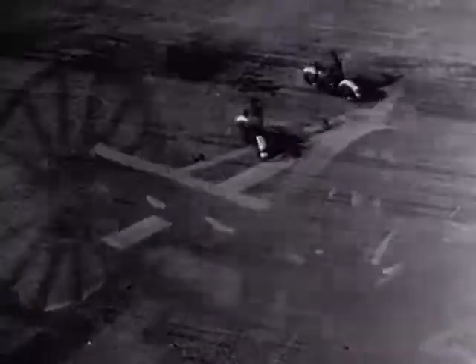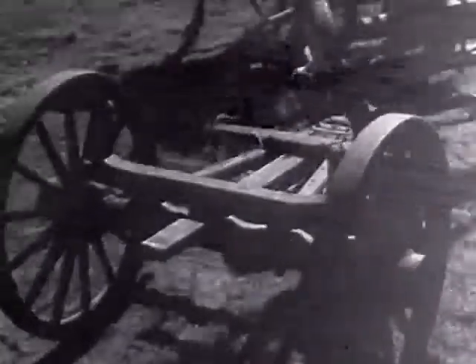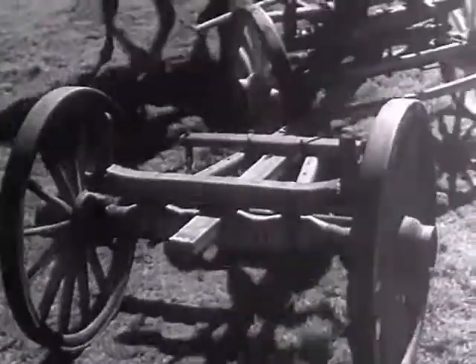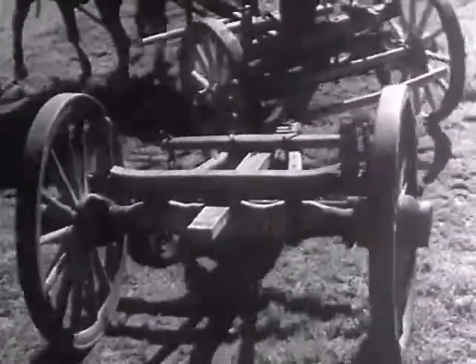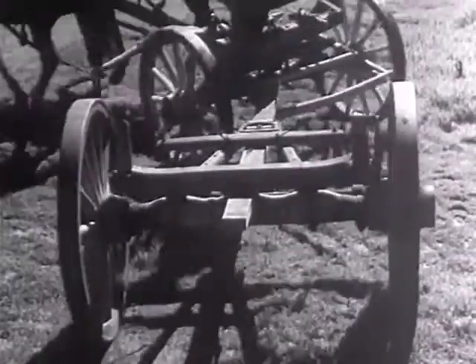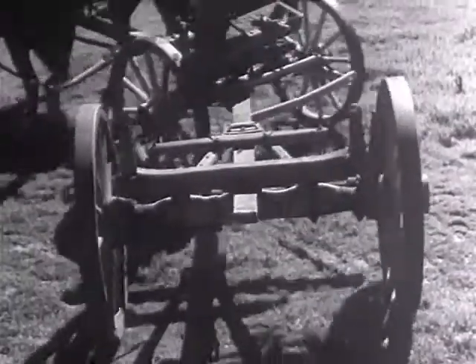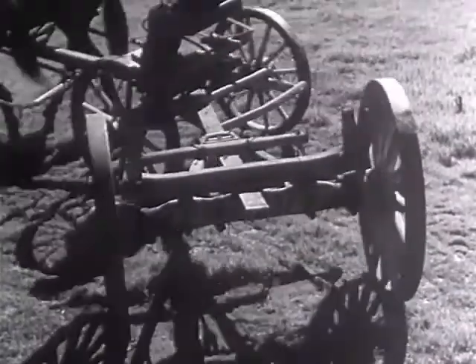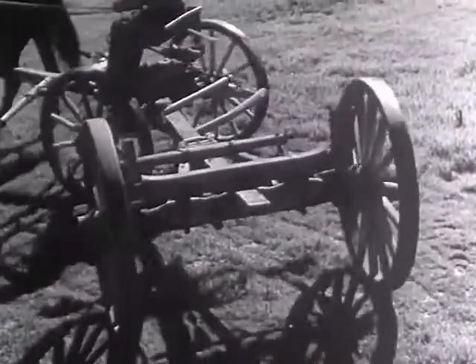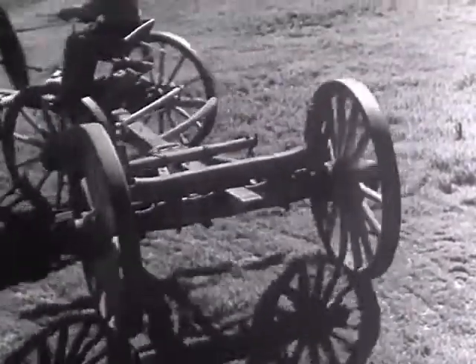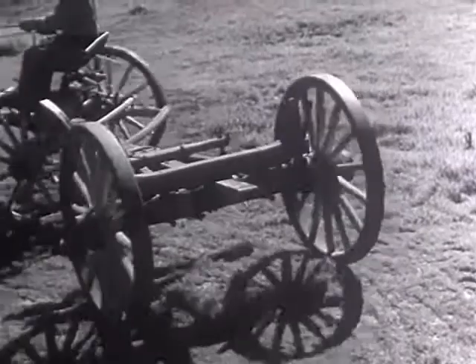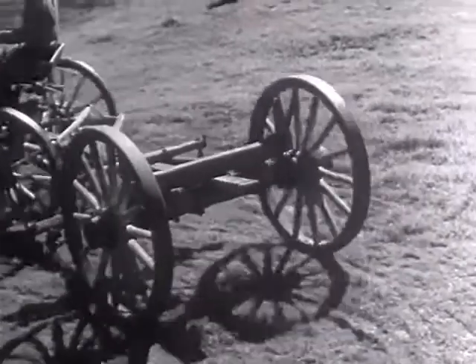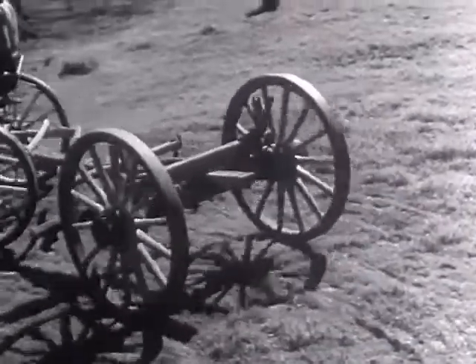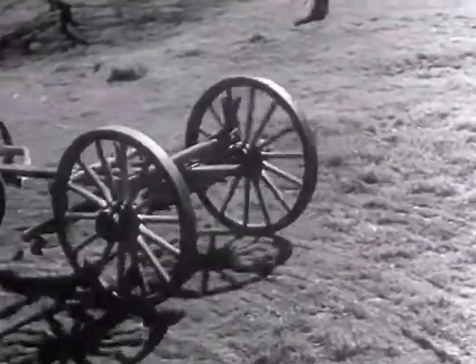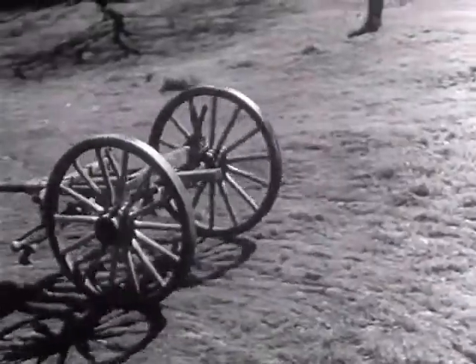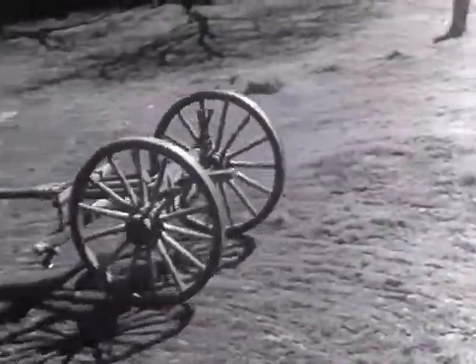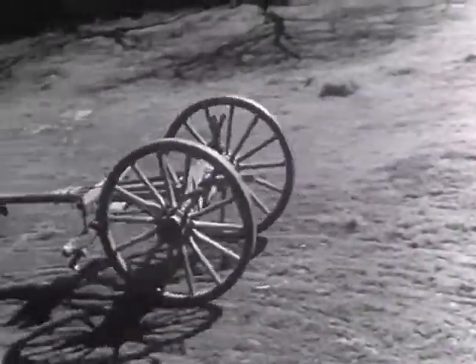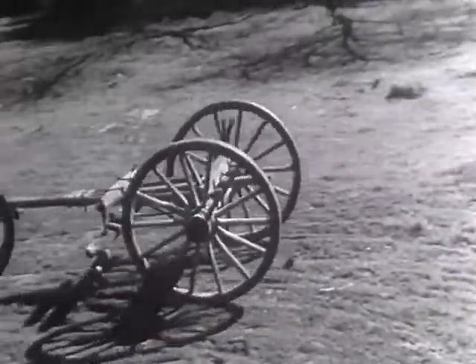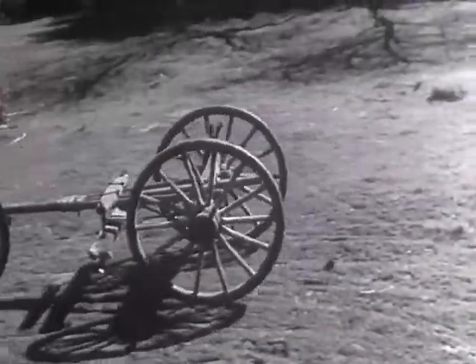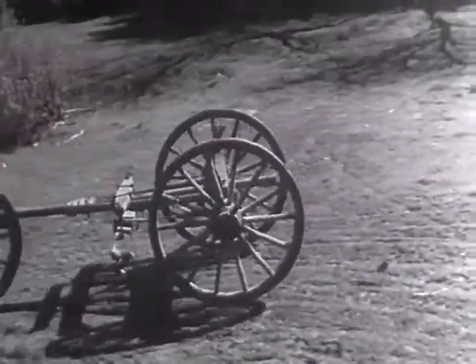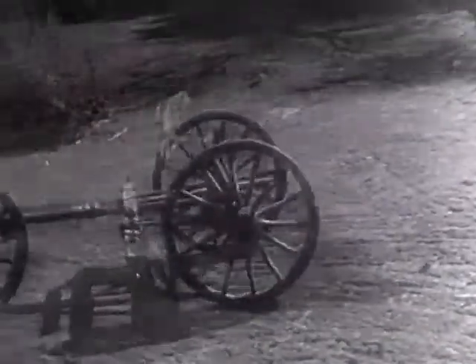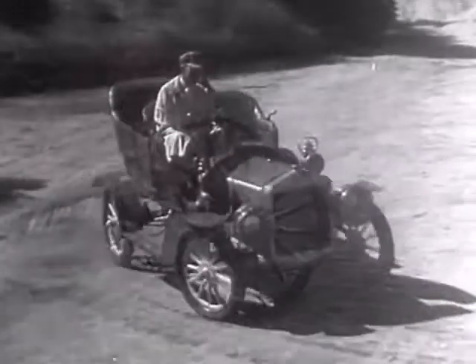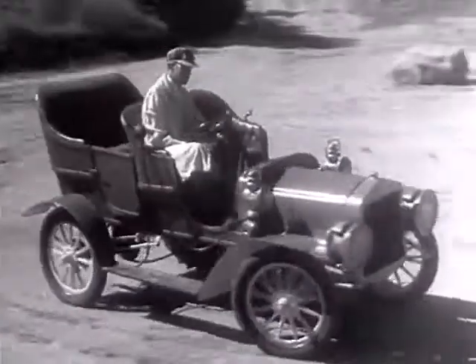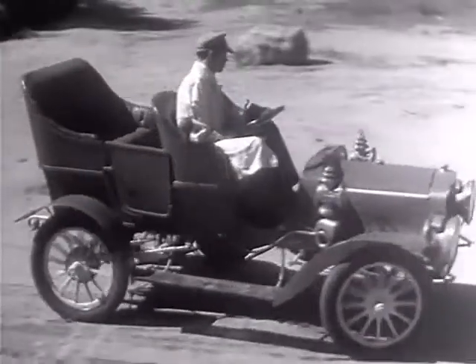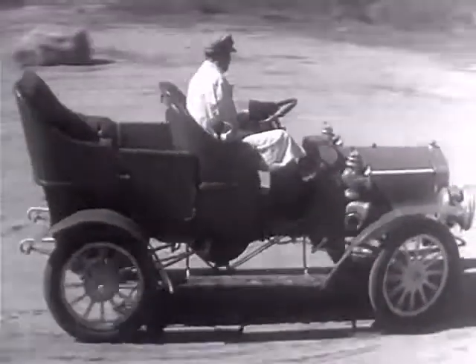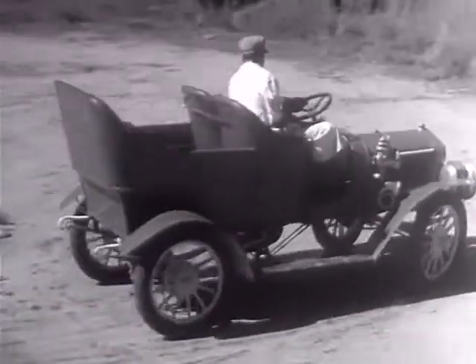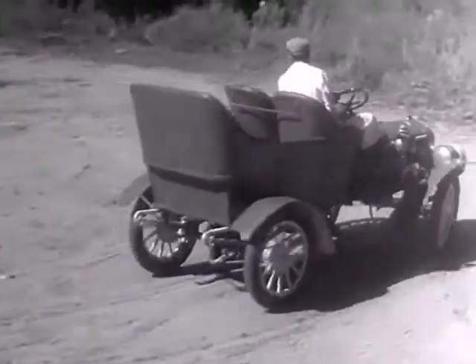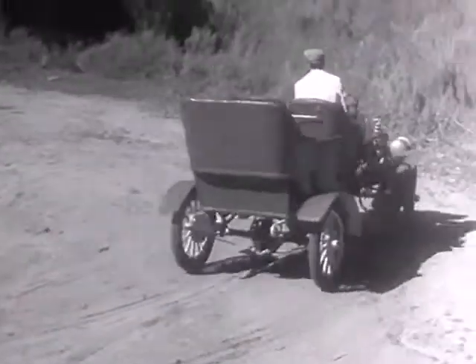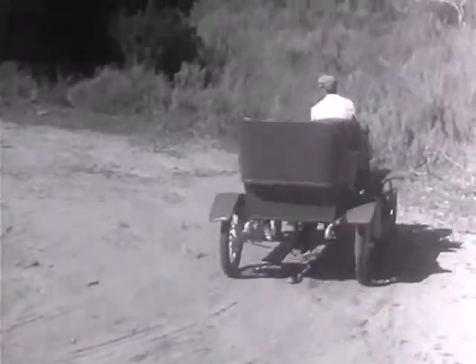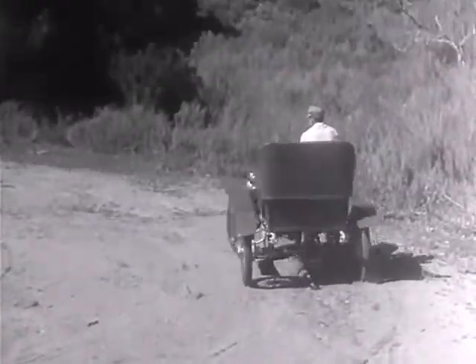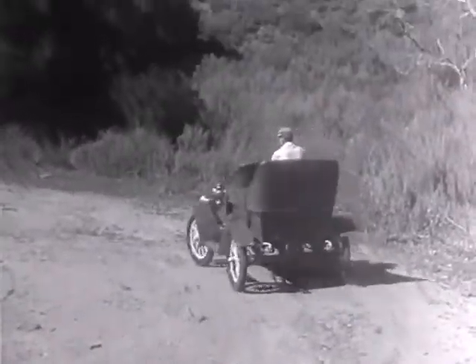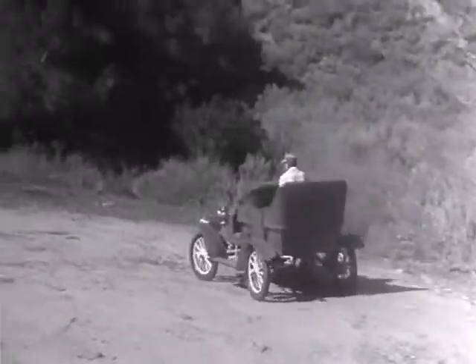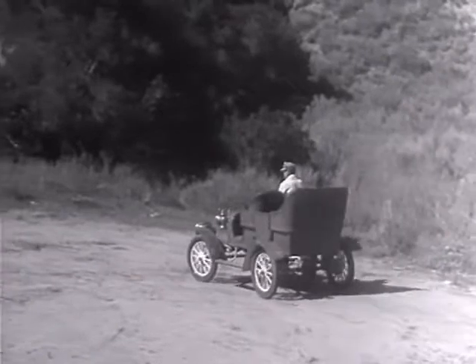When a wagon turns a corner, the wheels can travel at different speeds because each one can turn freely on the axles. And in the early automobiles, the rear wheels turned separately and only one wheel was connected to the engine.